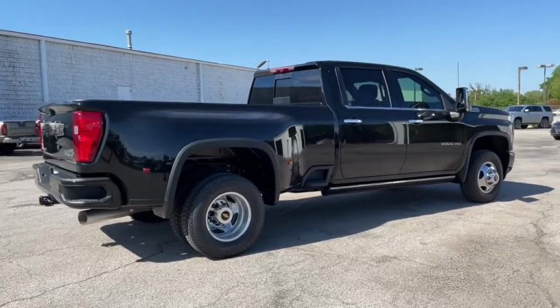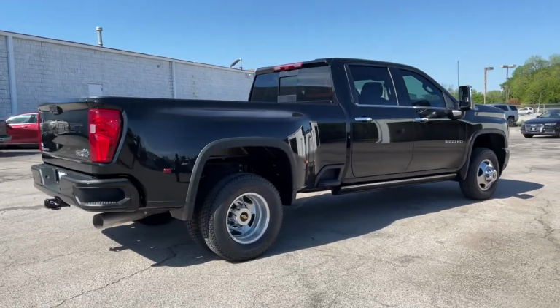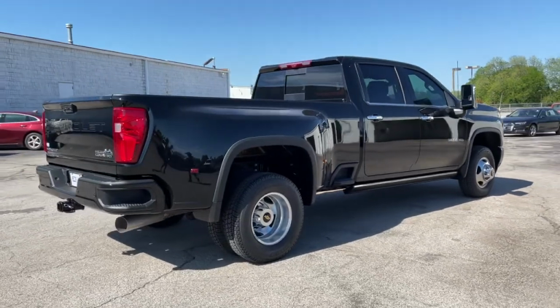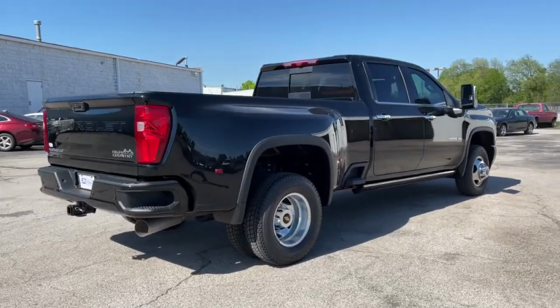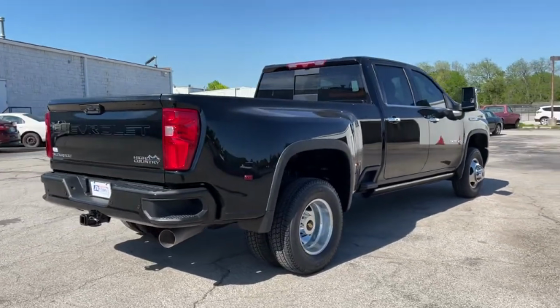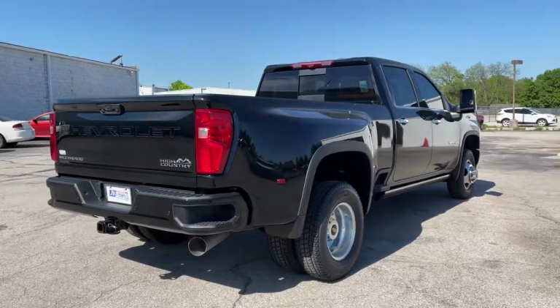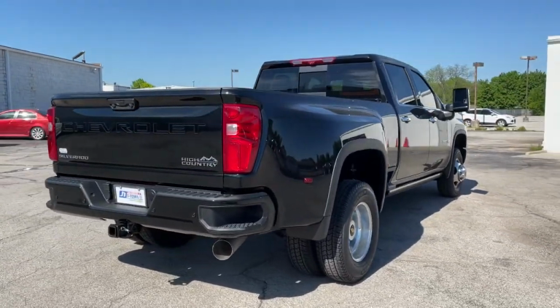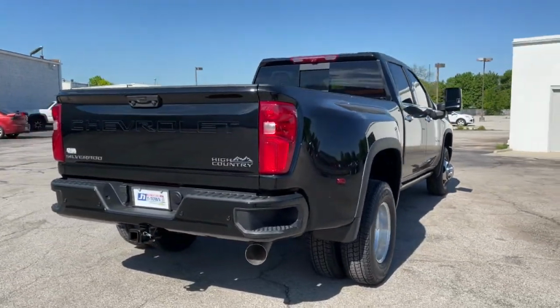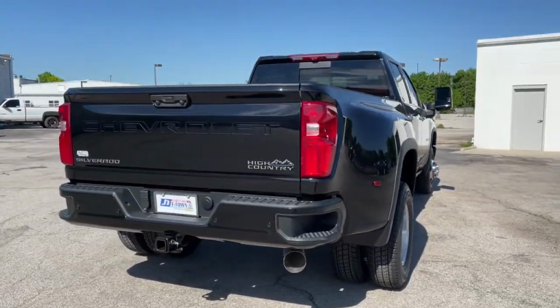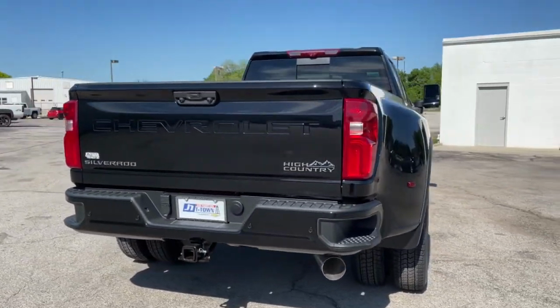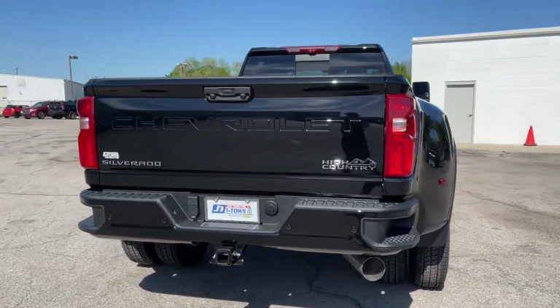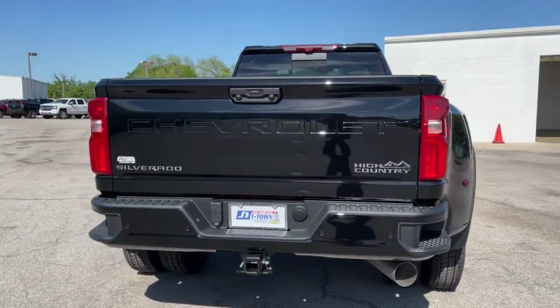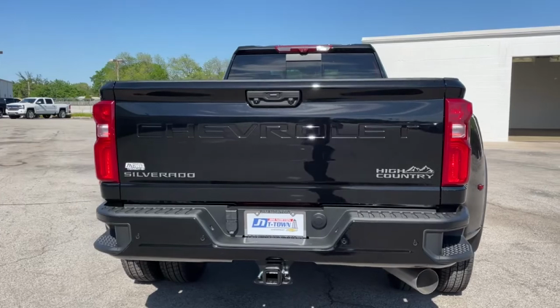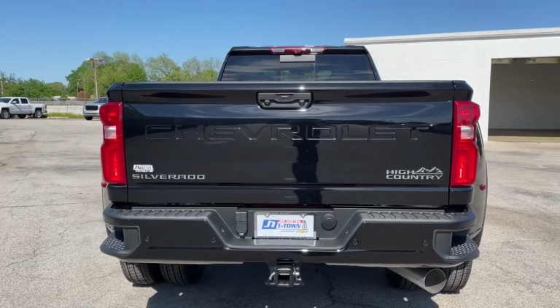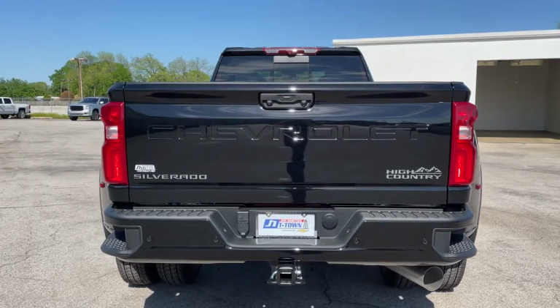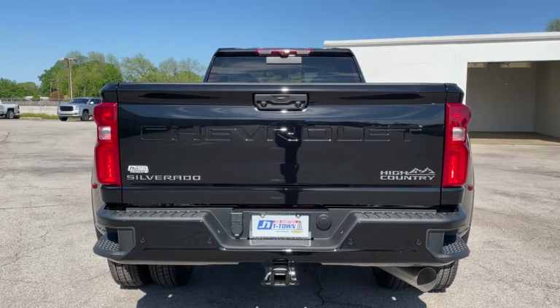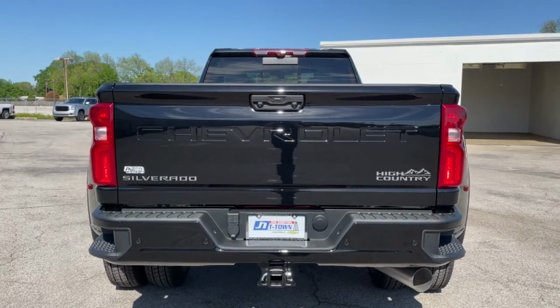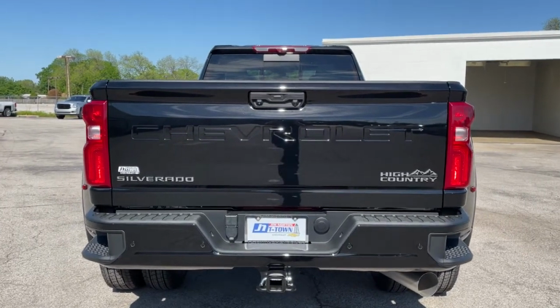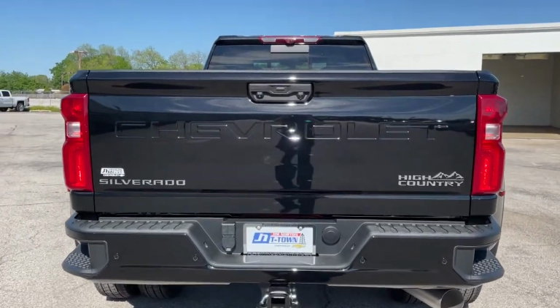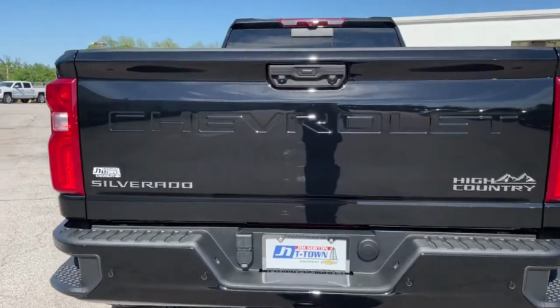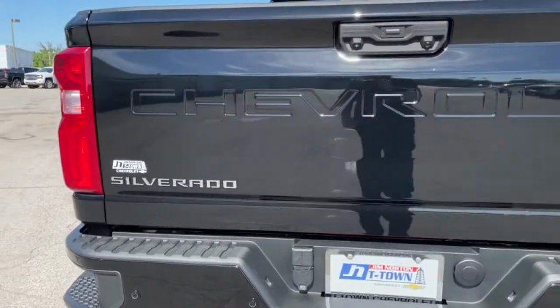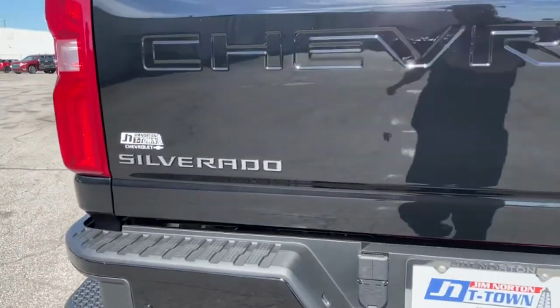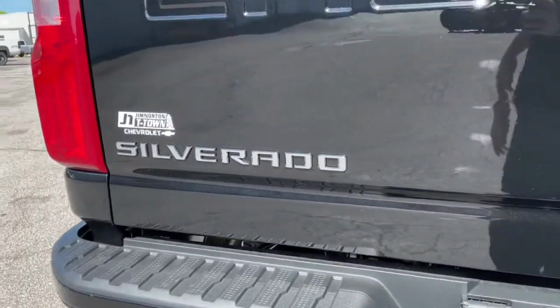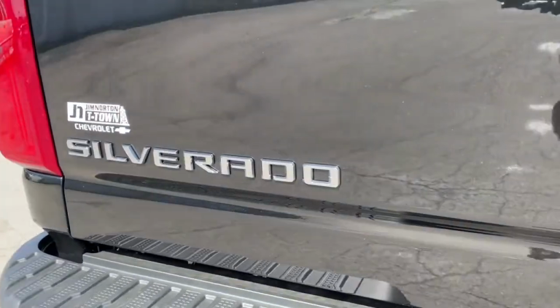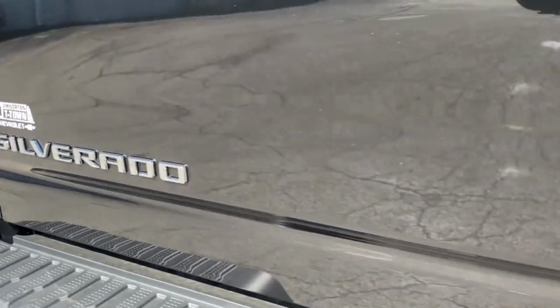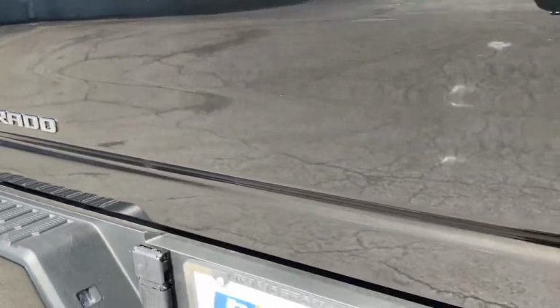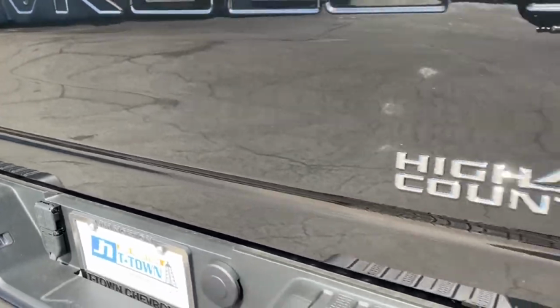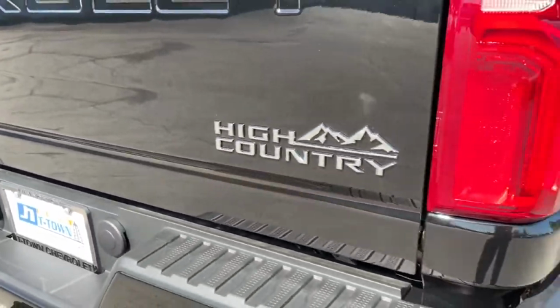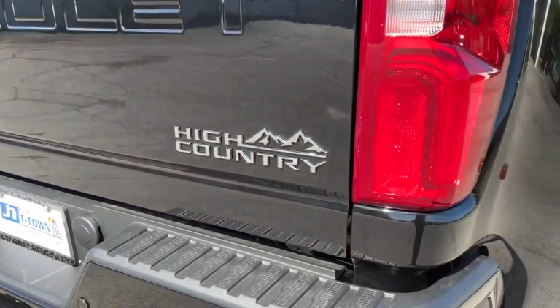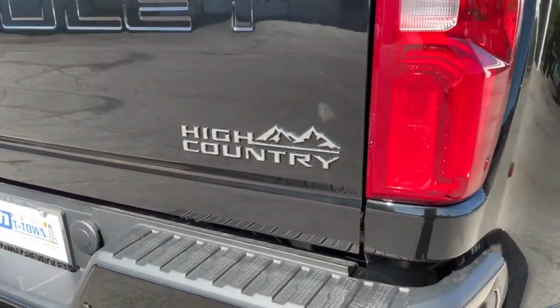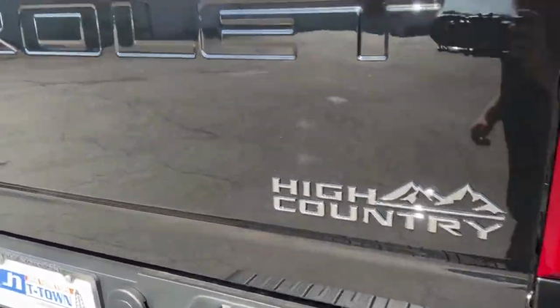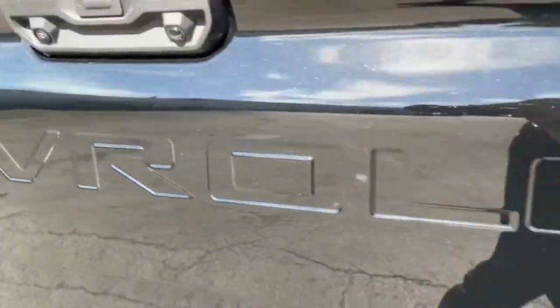These are just some of the great options this vehicle comes with: navigation system, steering wheel audio controls, electronic stability control, seat memory, trip computer, and bucket seats.